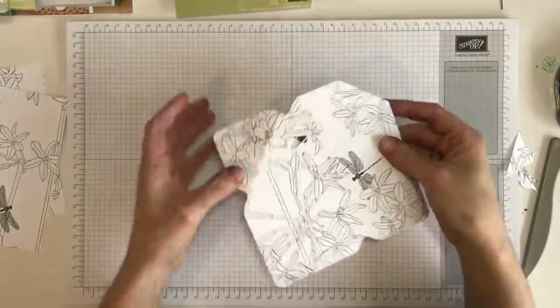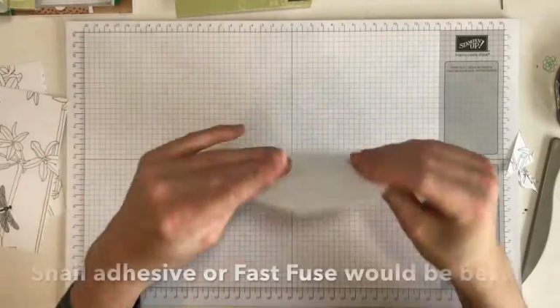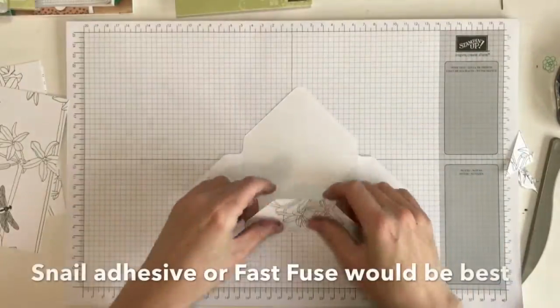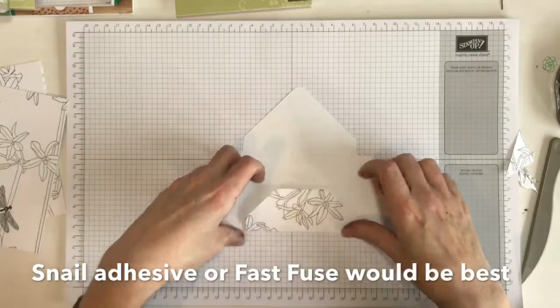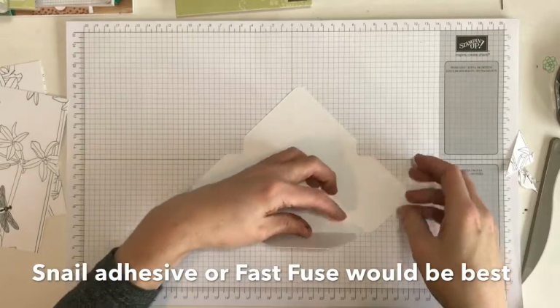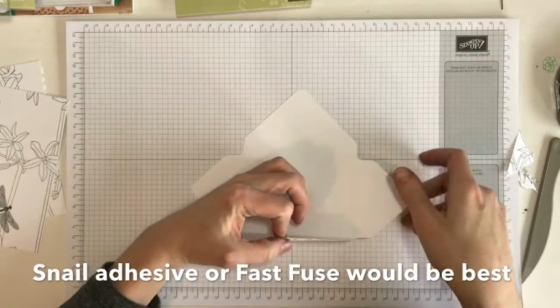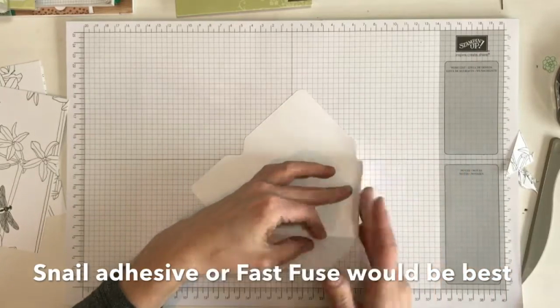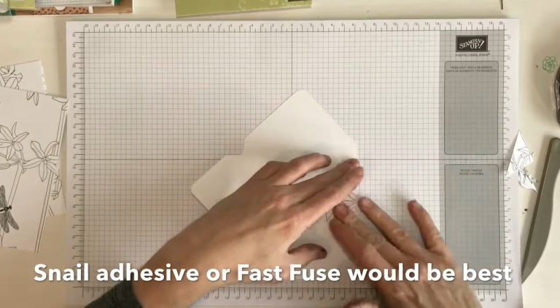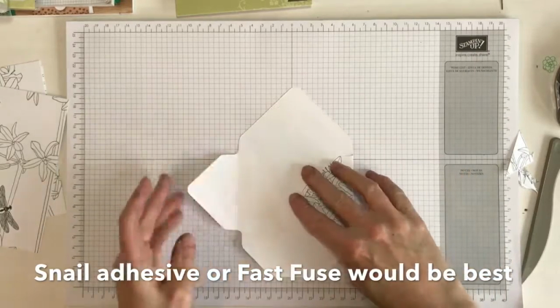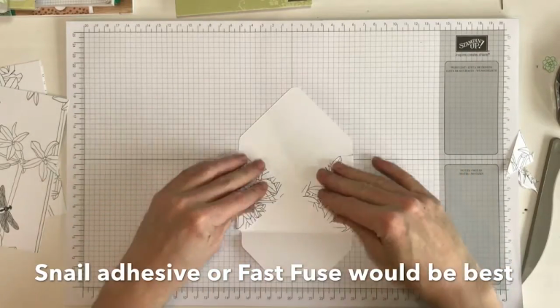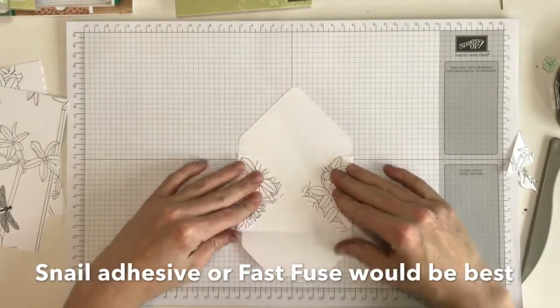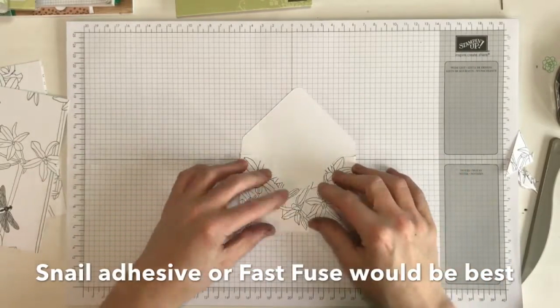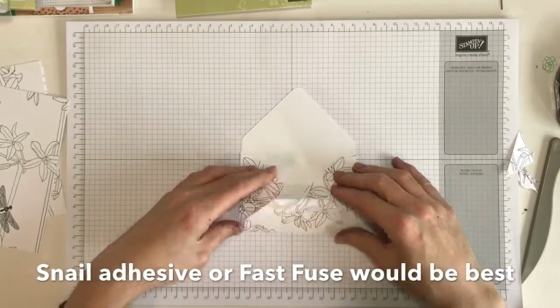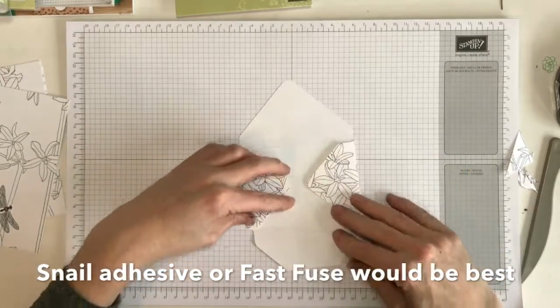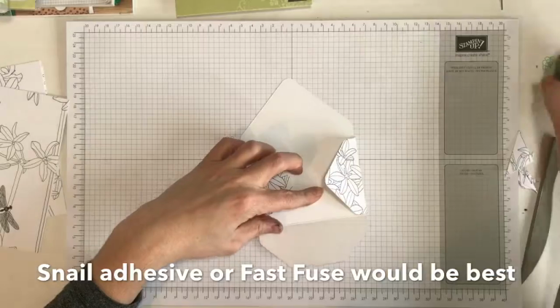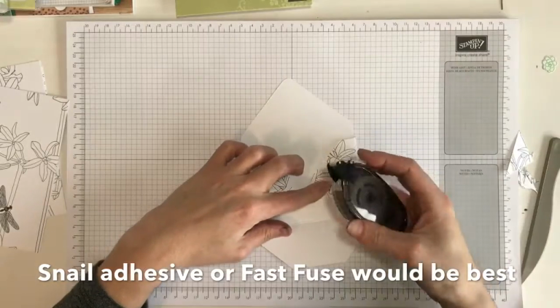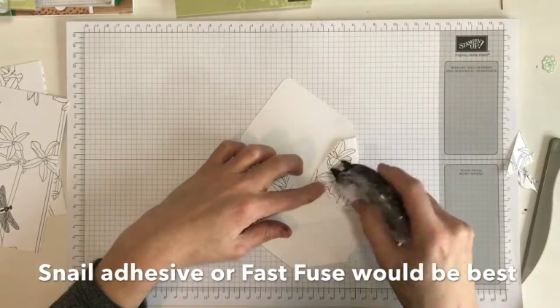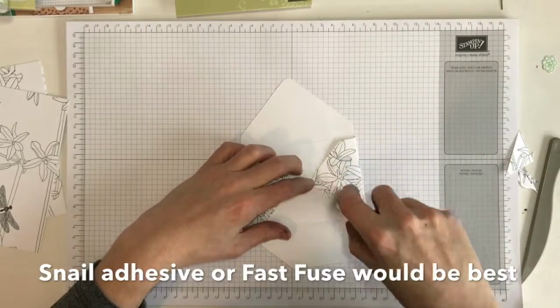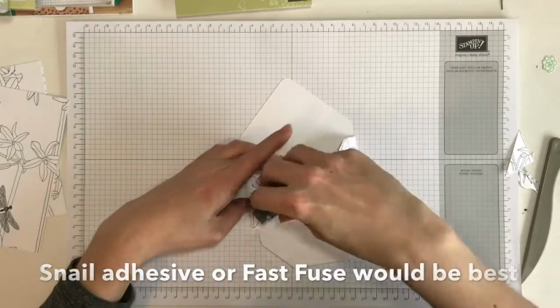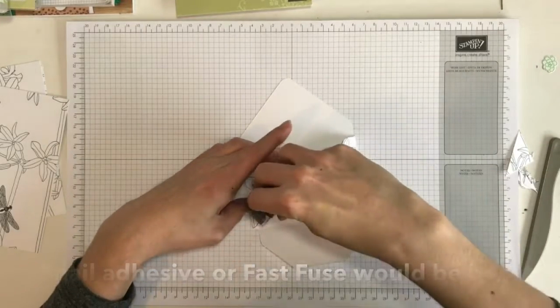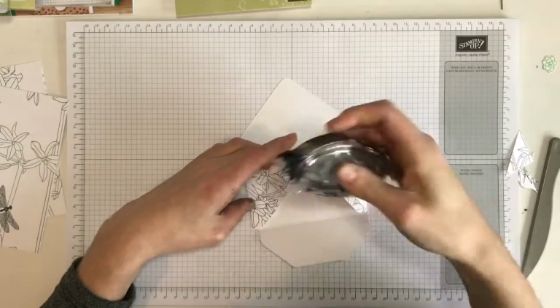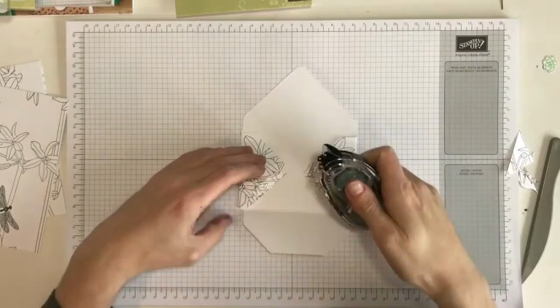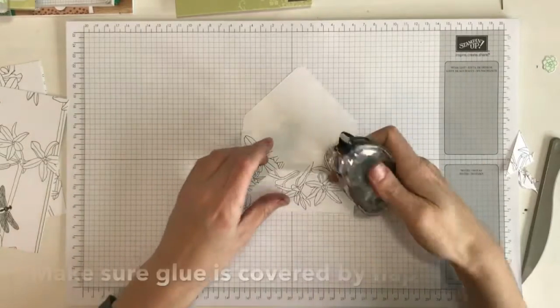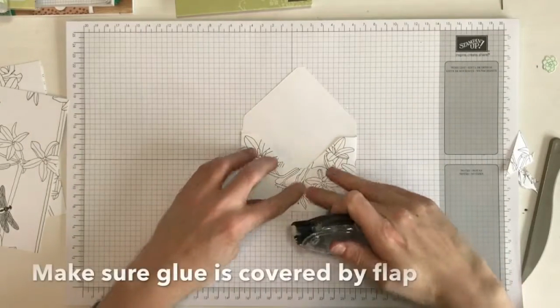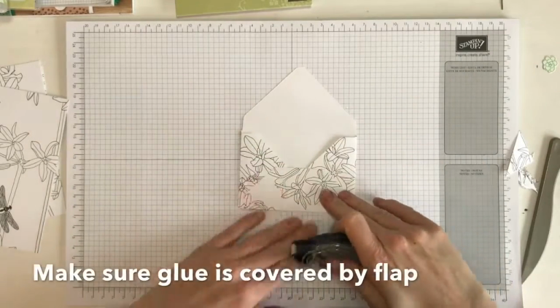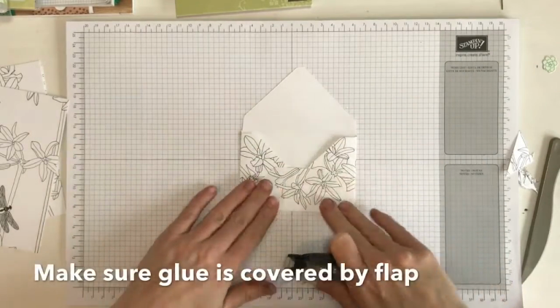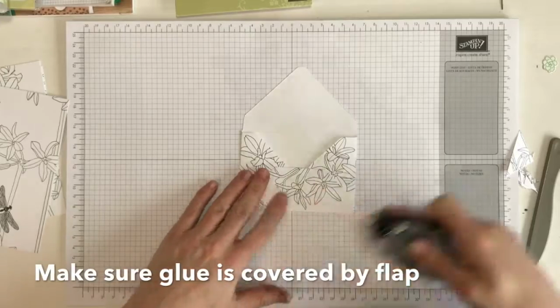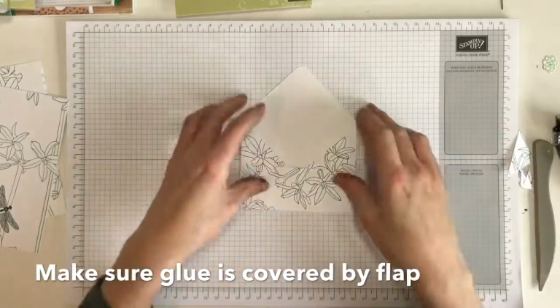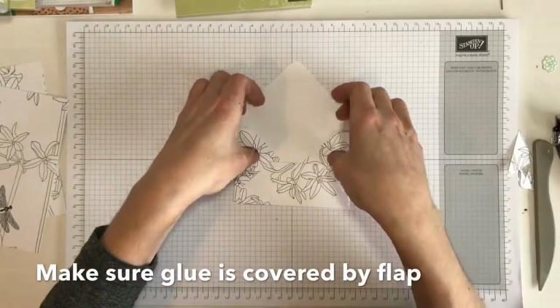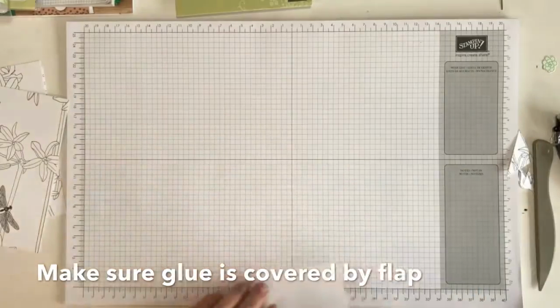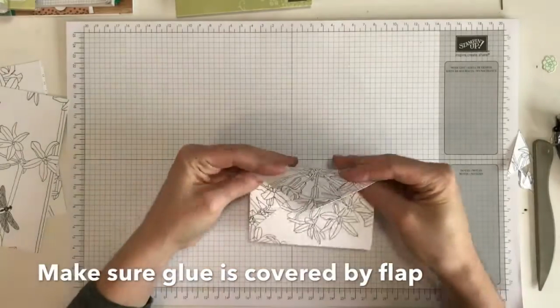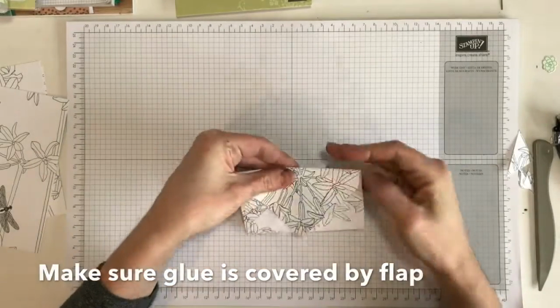Just glue it with your choice of glue — either you can use the Fast Fuse, or you can use the Snail, or a wet glue if you prefer. I just went with the Fast Fuse, but just make sure that you don't put glue where the envelope isn't going to cover.